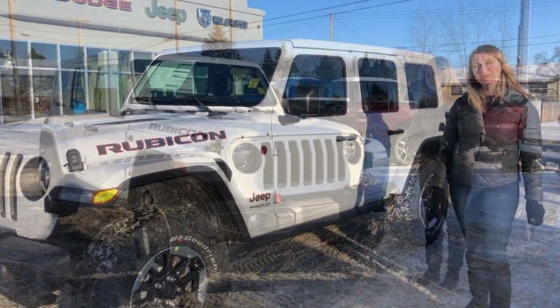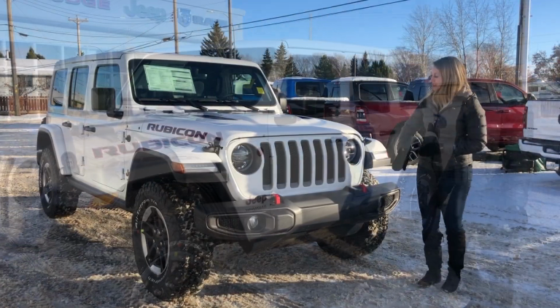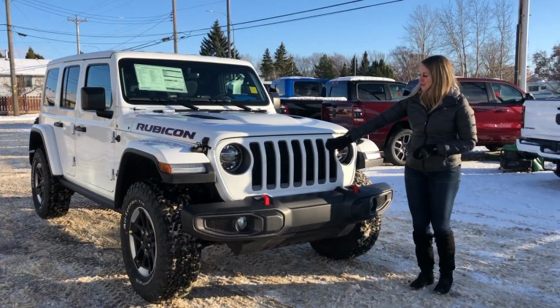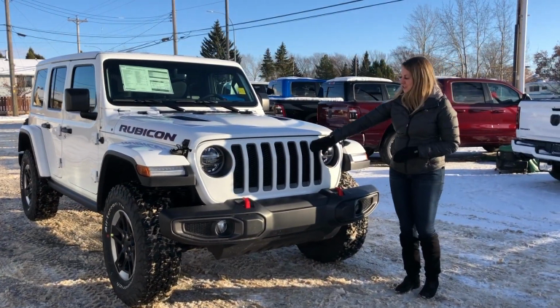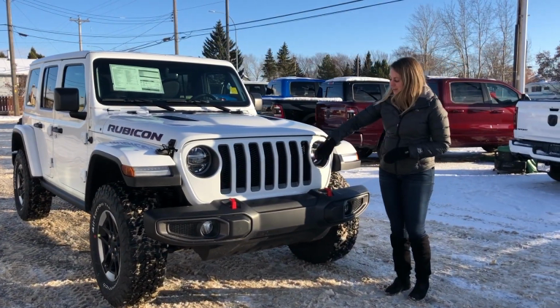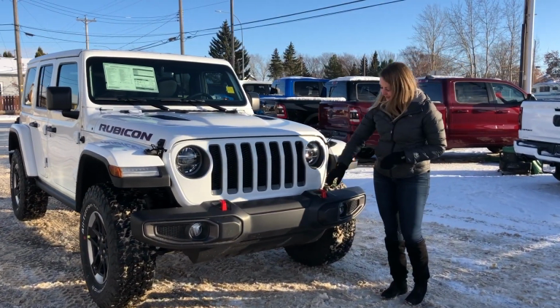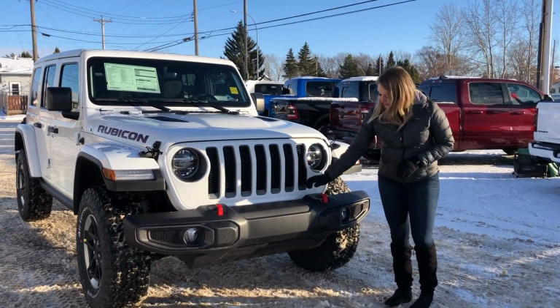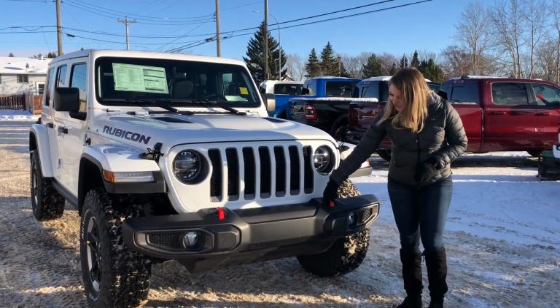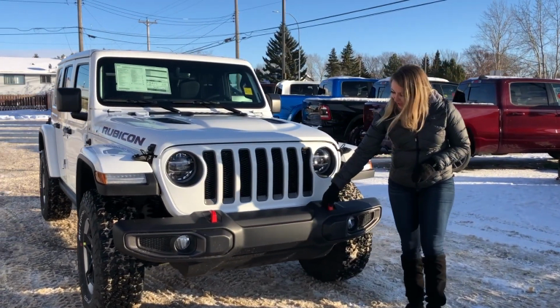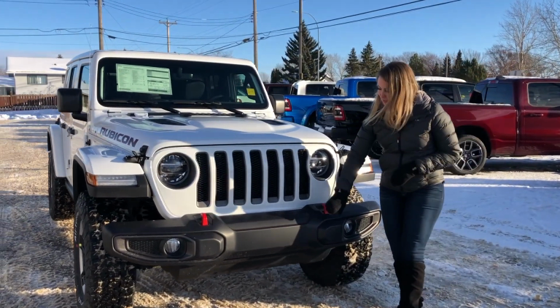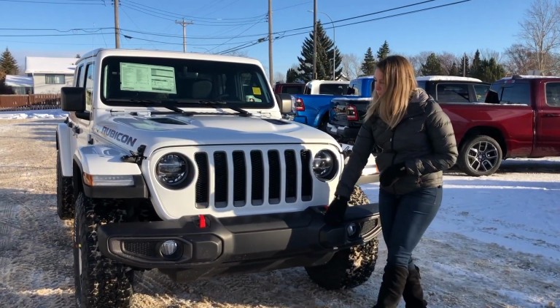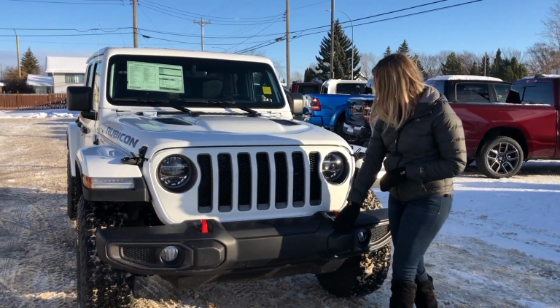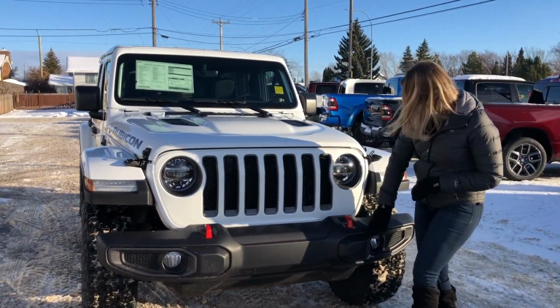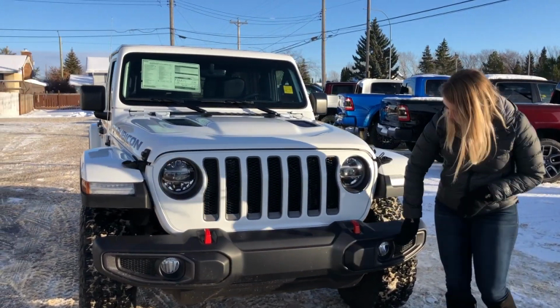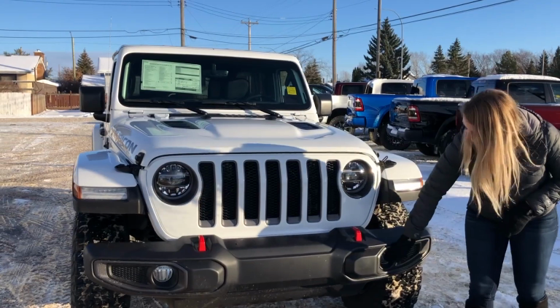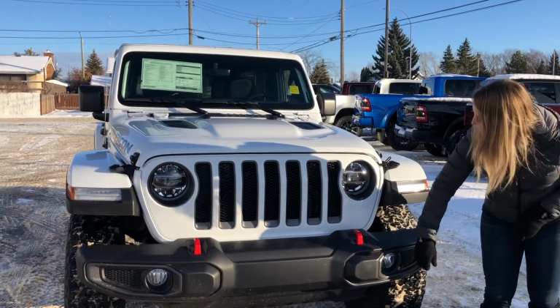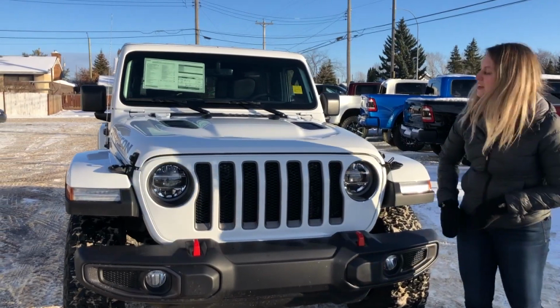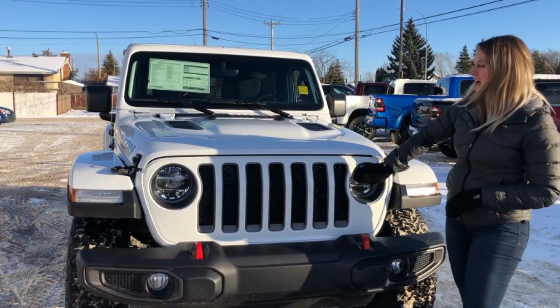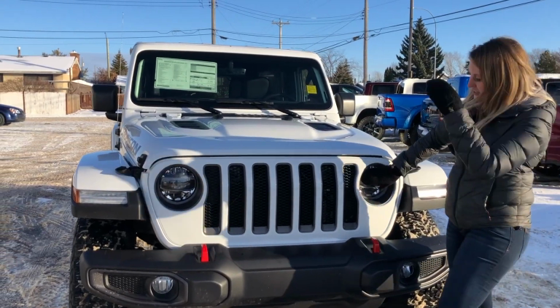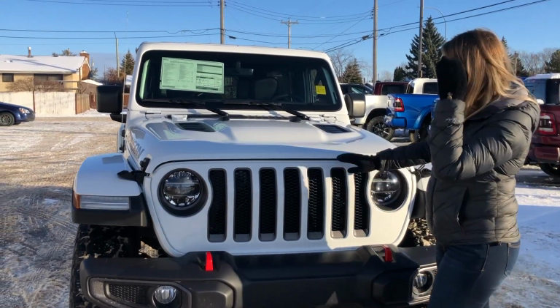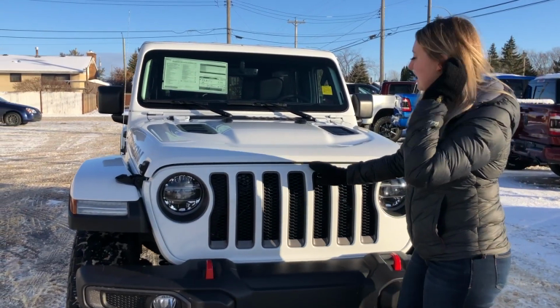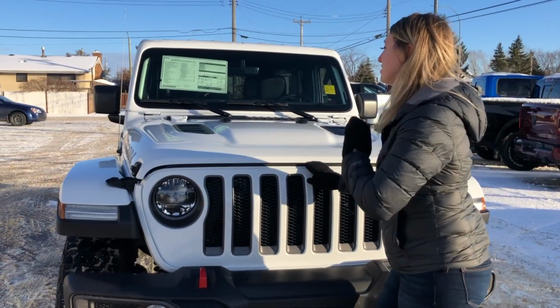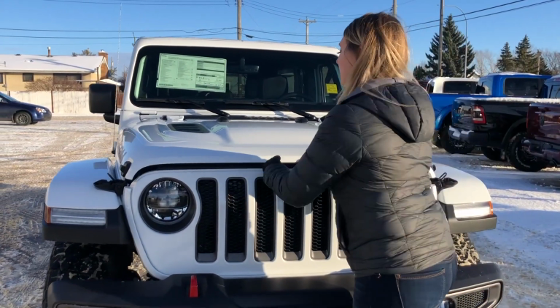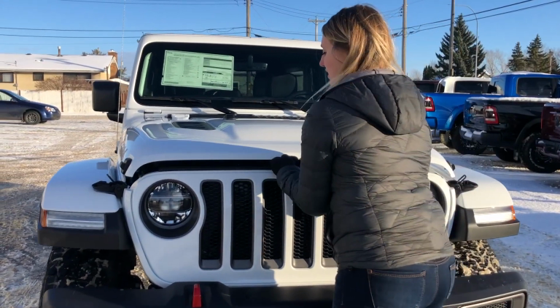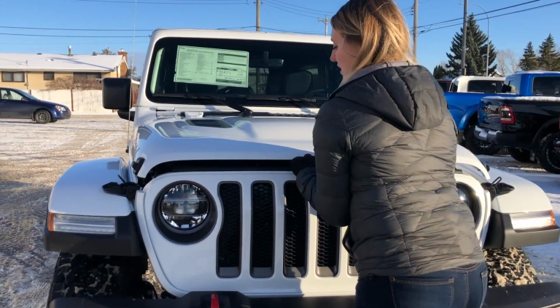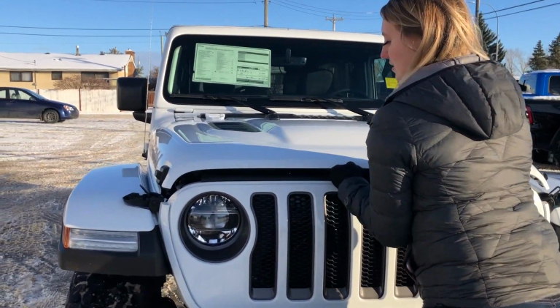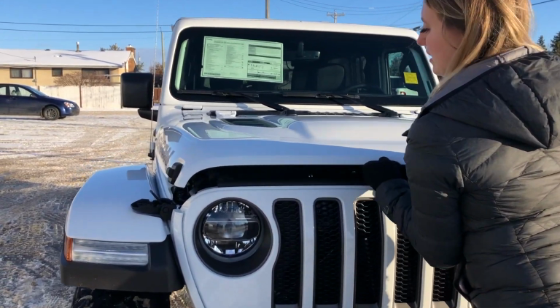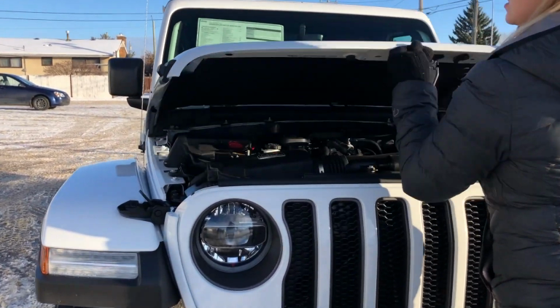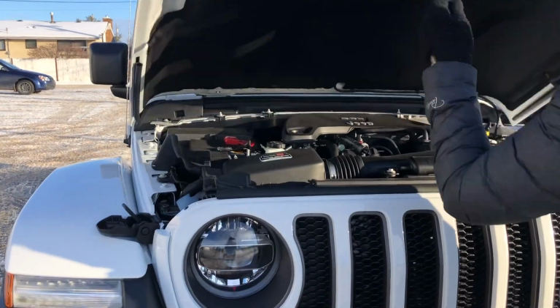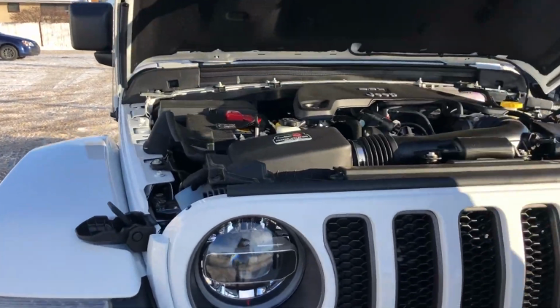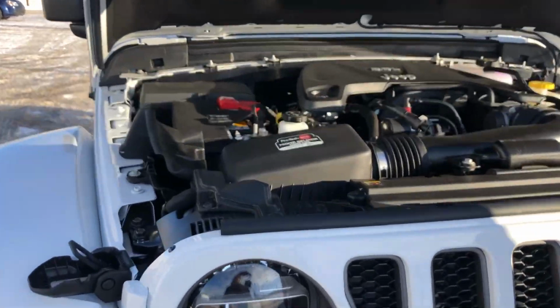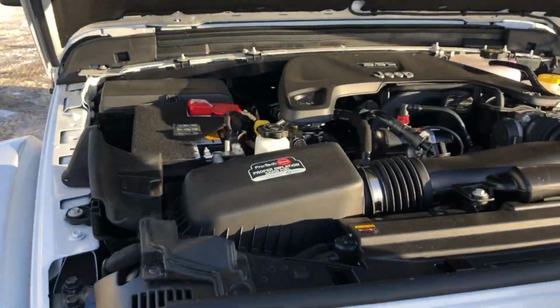On the front you do have the color match grille, the red tow hooks, the black bumper with your built-in fog lights, your headlights here, and then underneath the hood there is the 3.6 liter Pentastar.